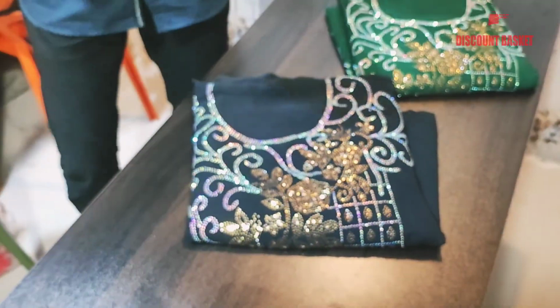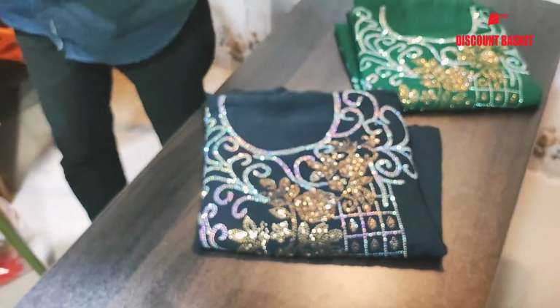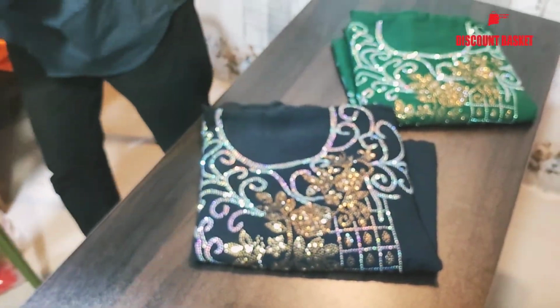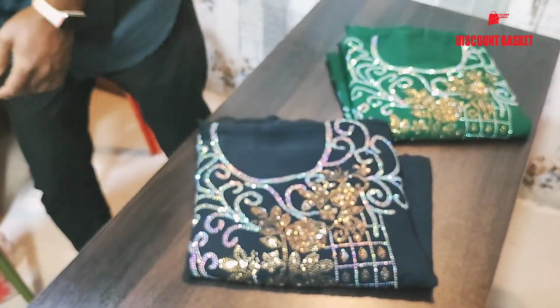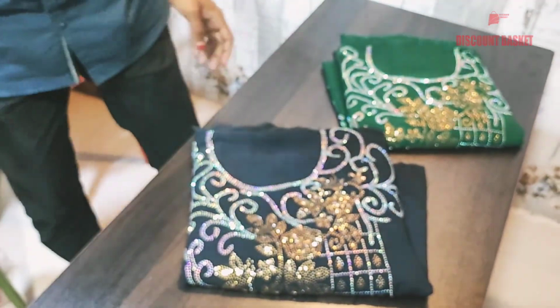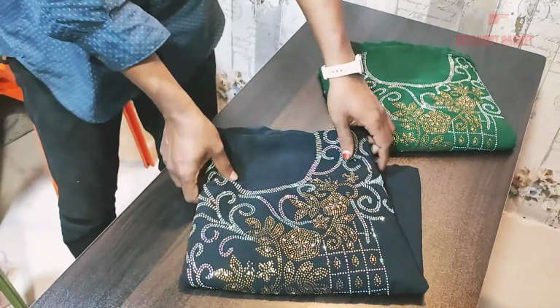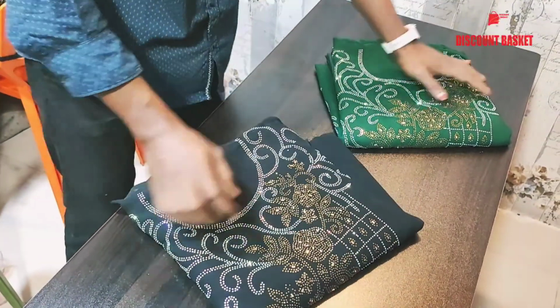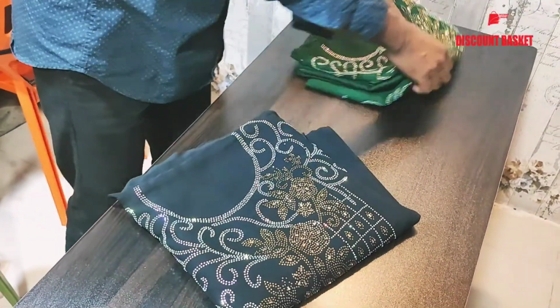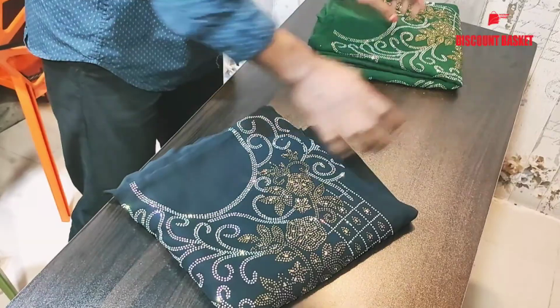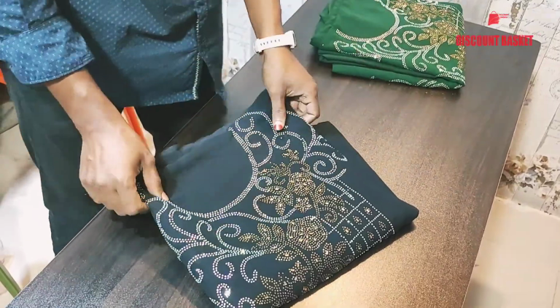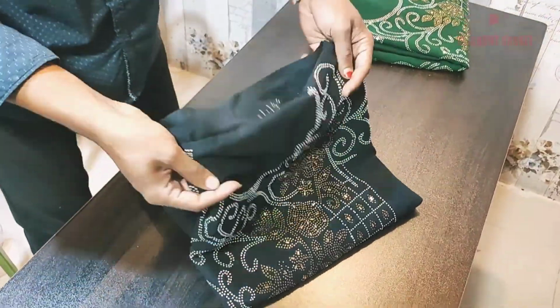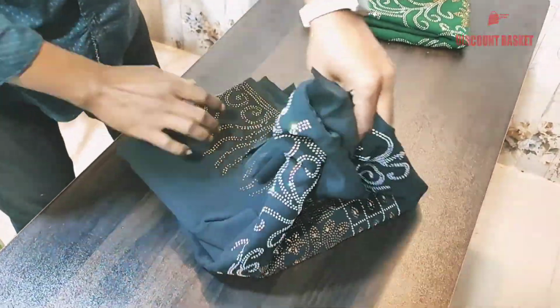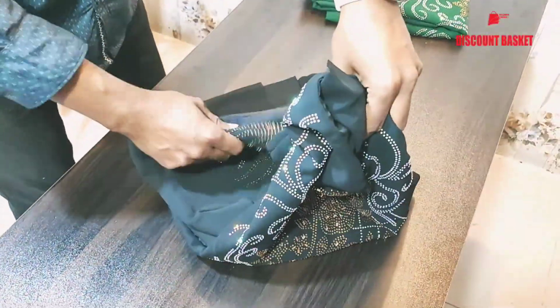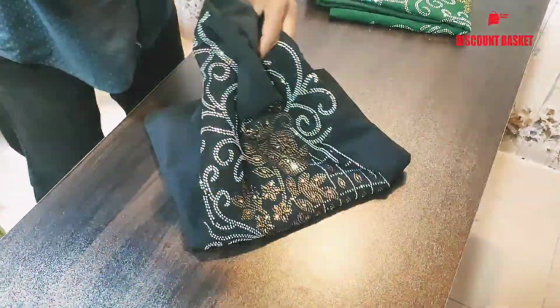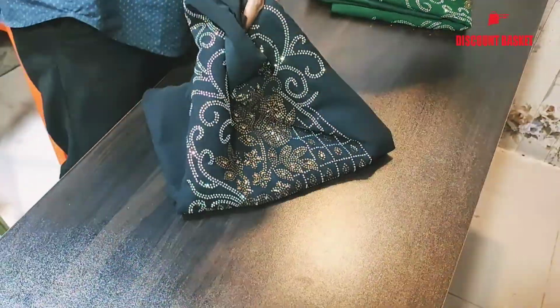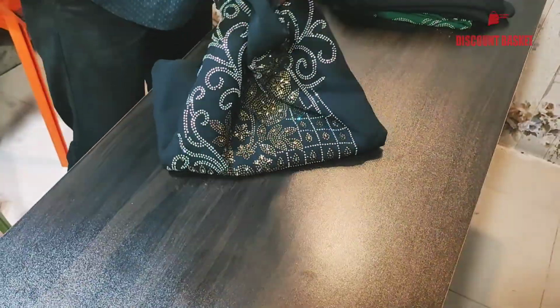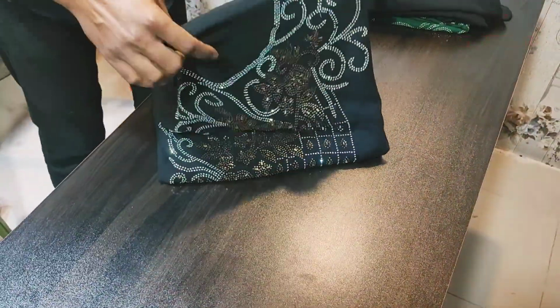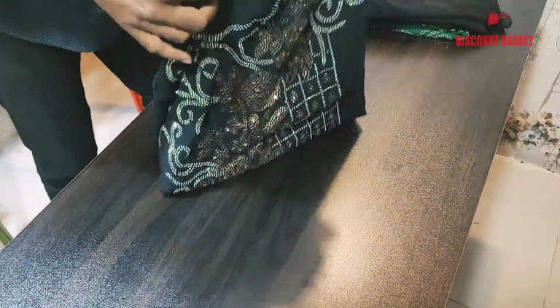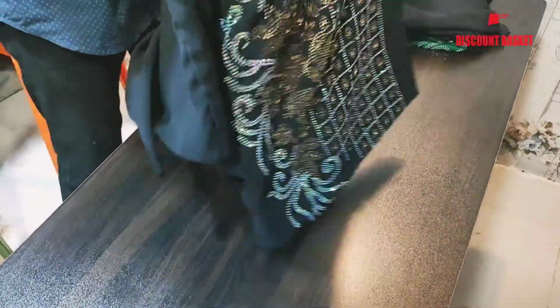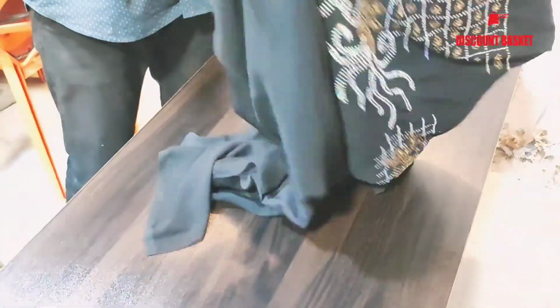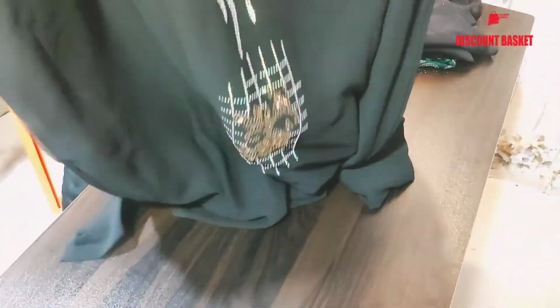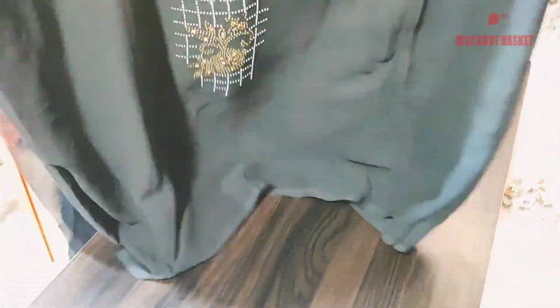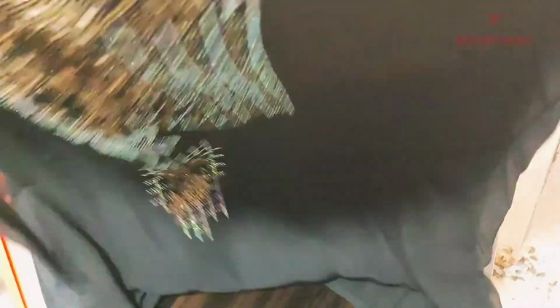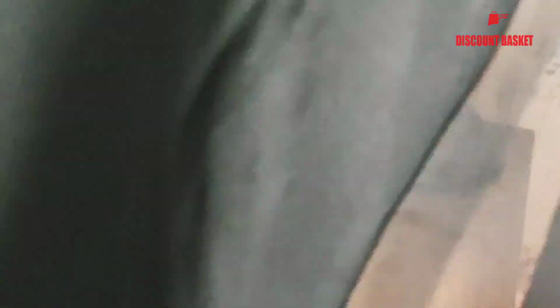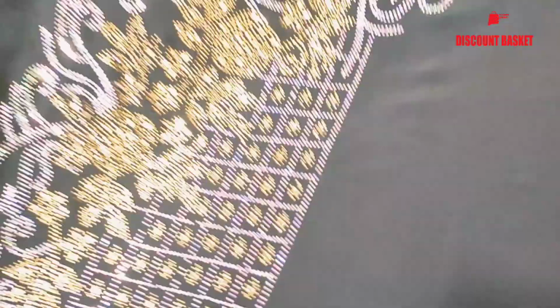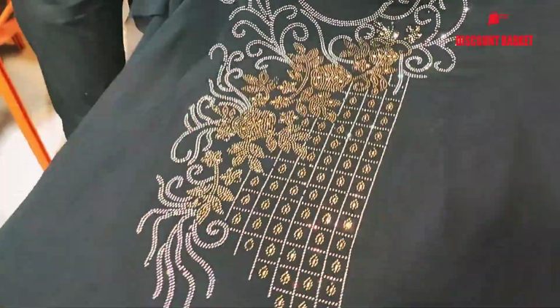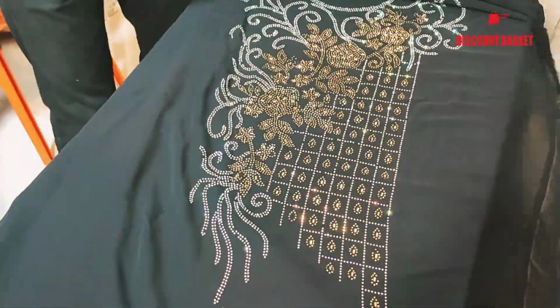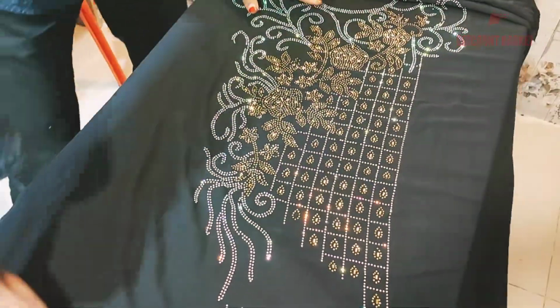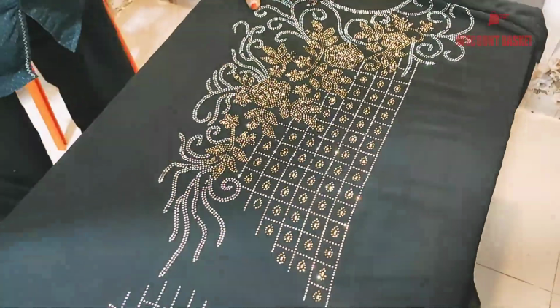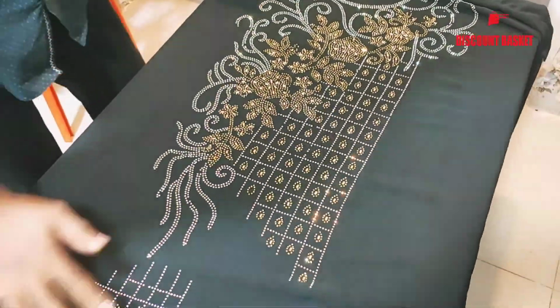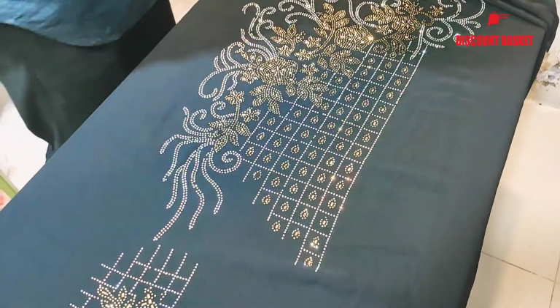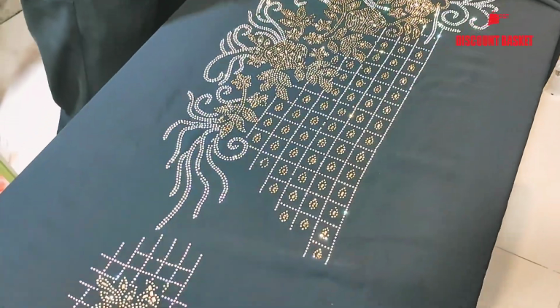We have to open the dress and check it out. We have to check out the stone work. Single stone or multi-colored stone options are available. The dress stone work has a good look.